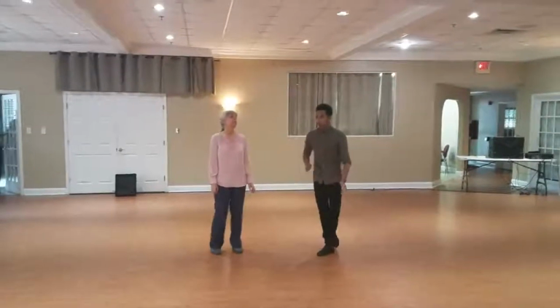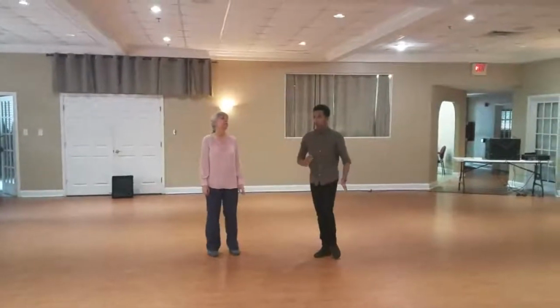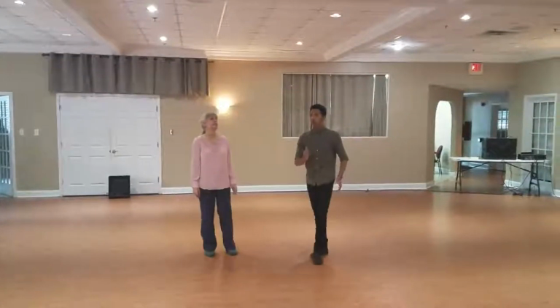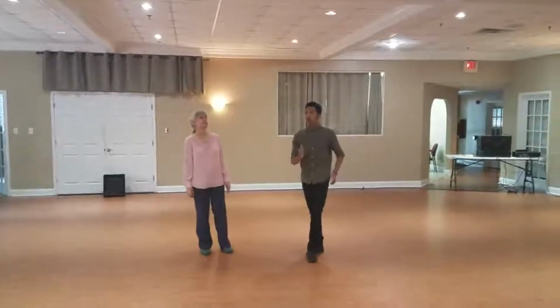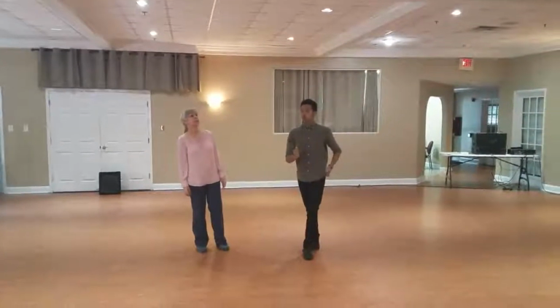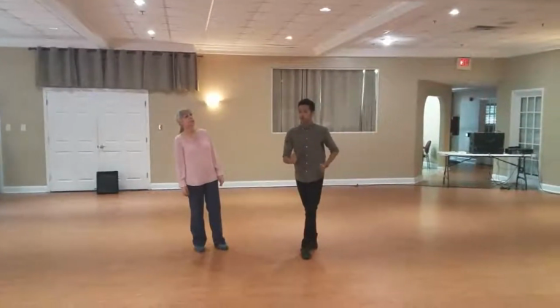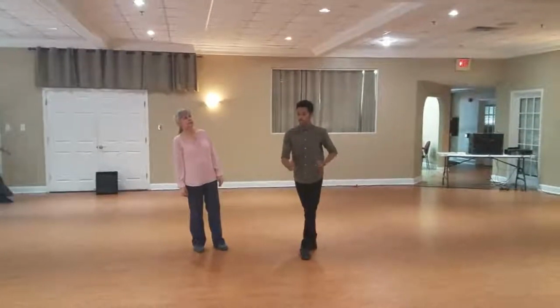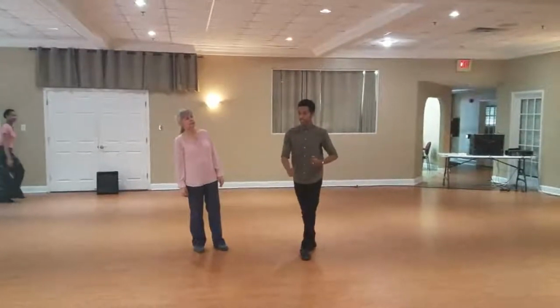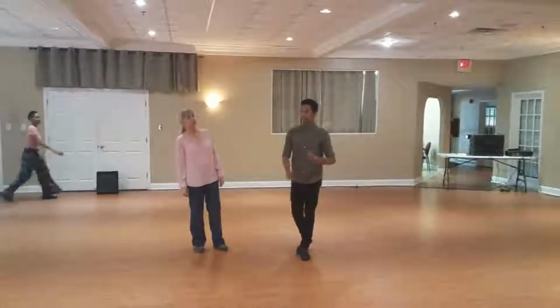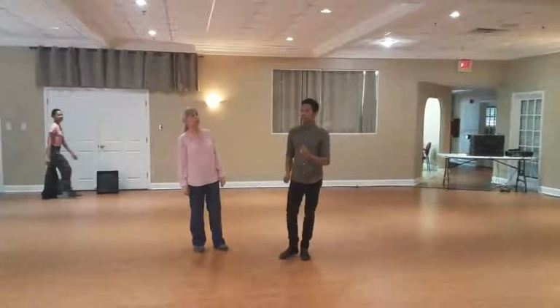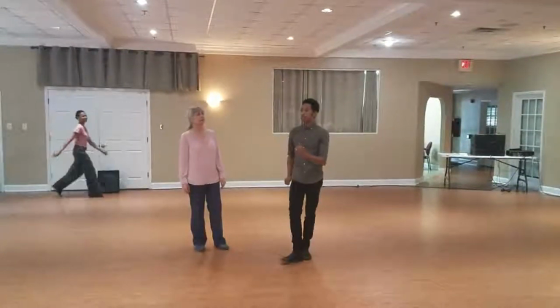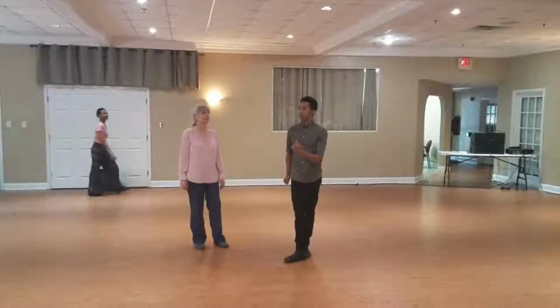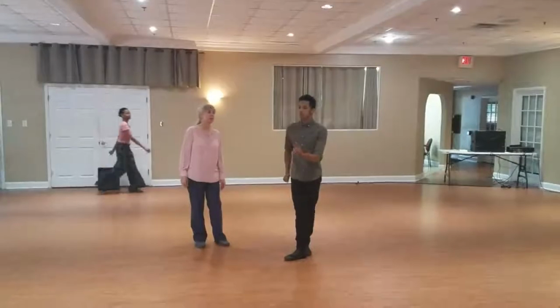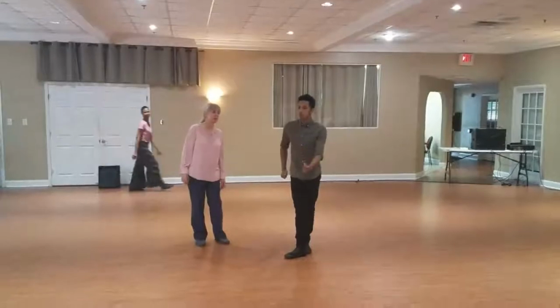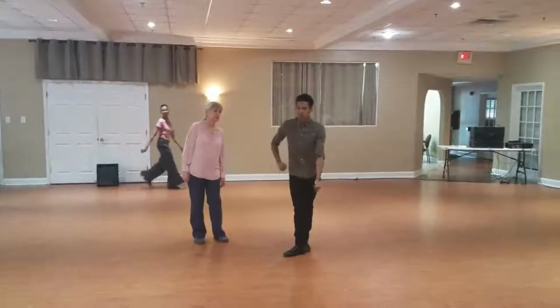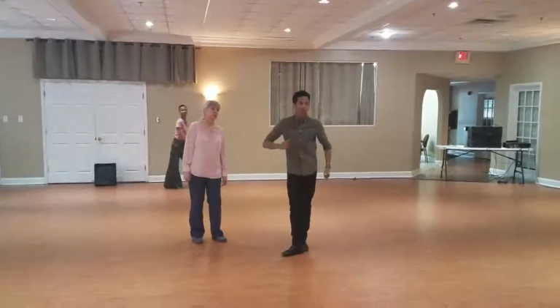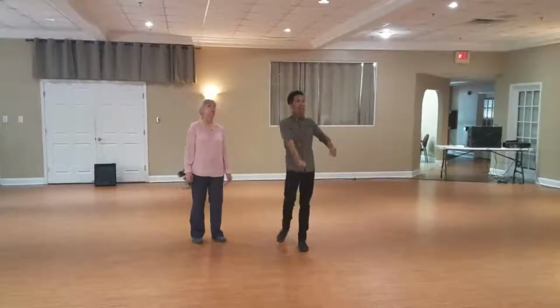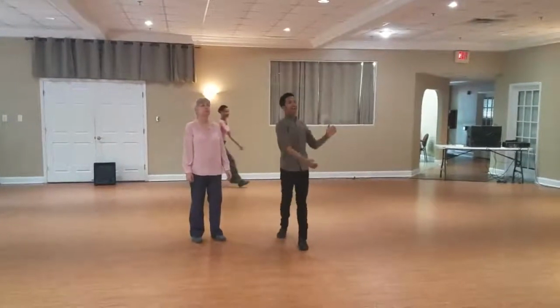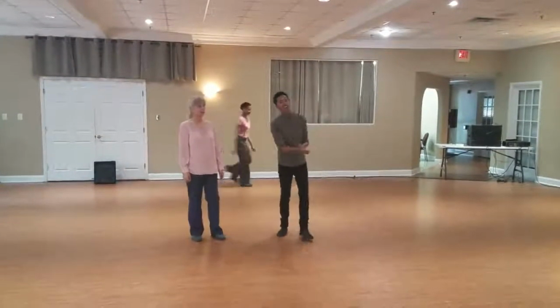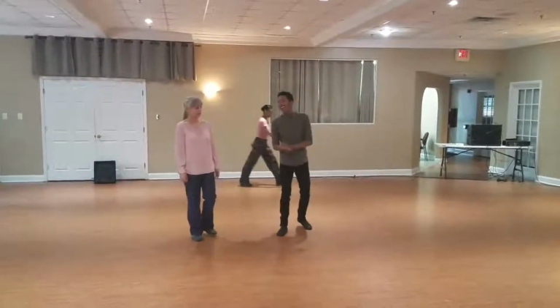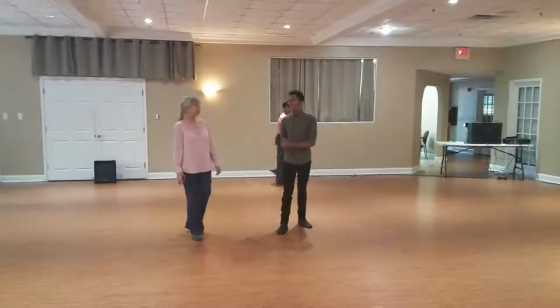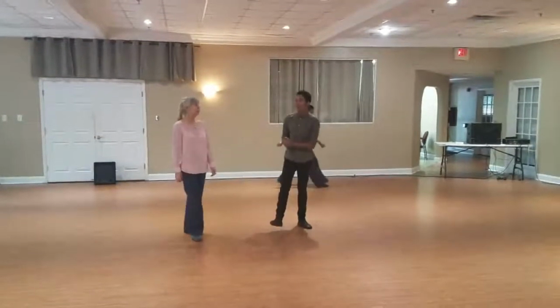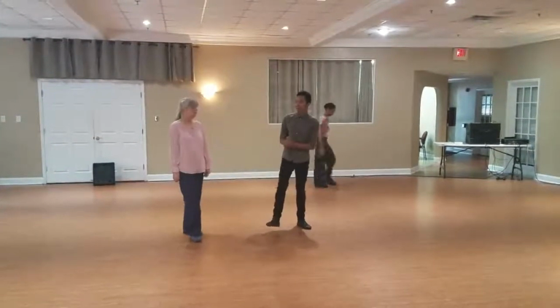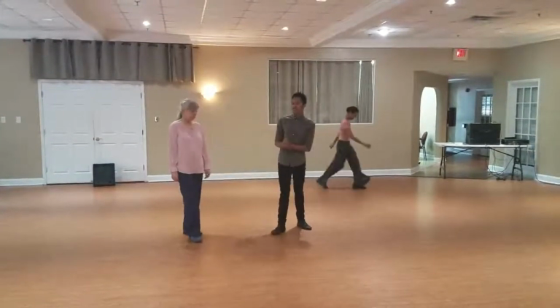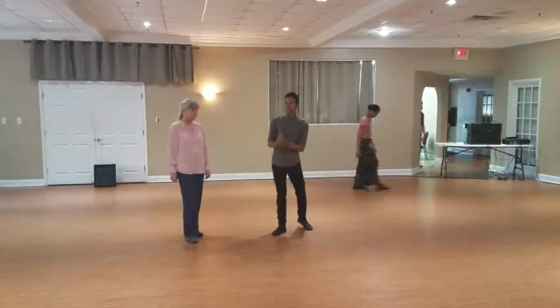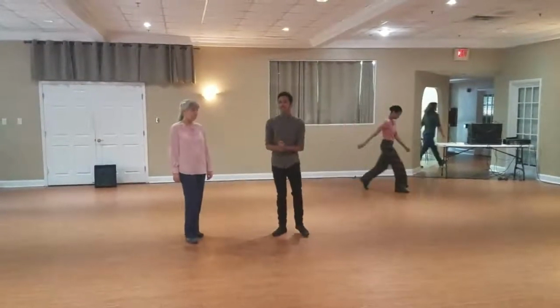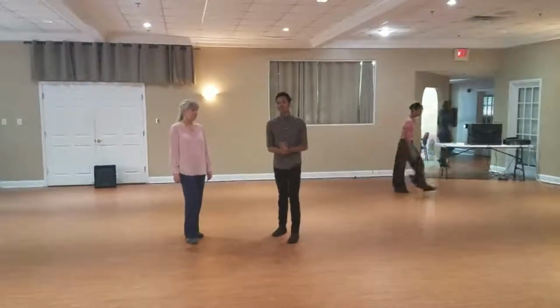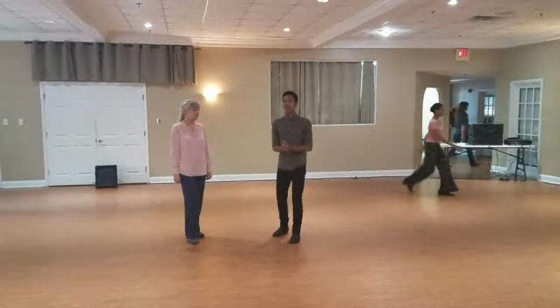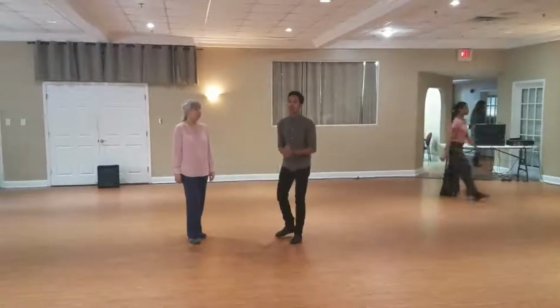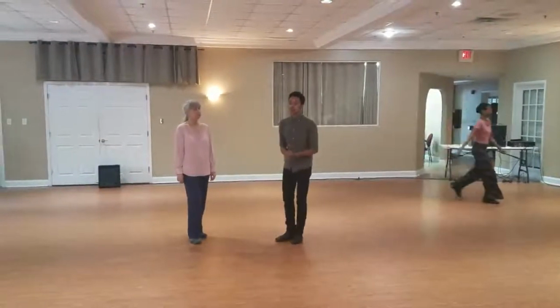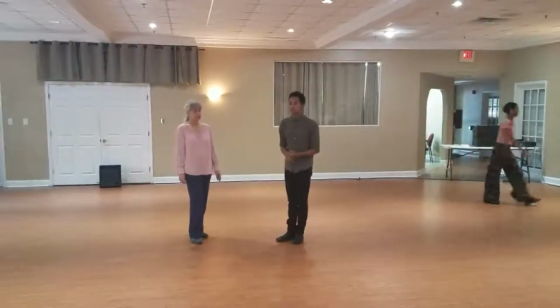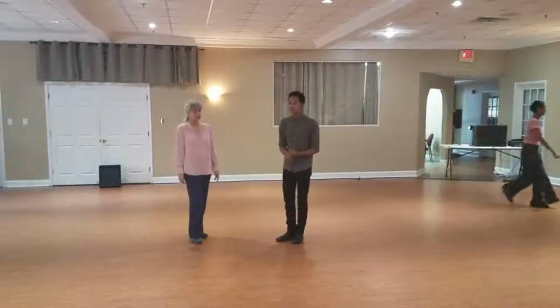Alright, hello, my name is Sebastian Quinonez. This is our West Coast Swing class.